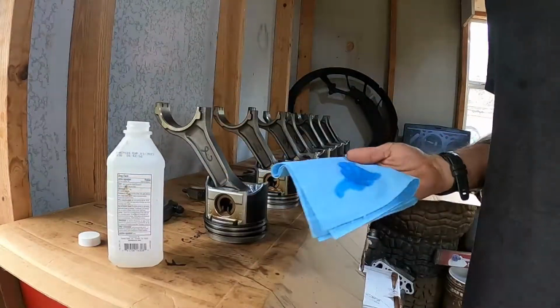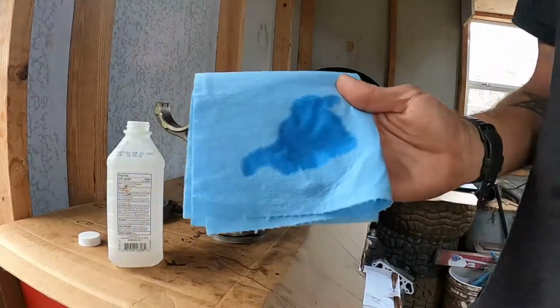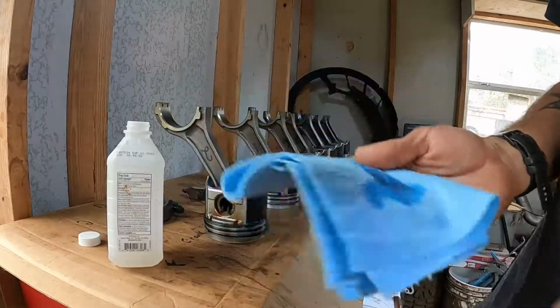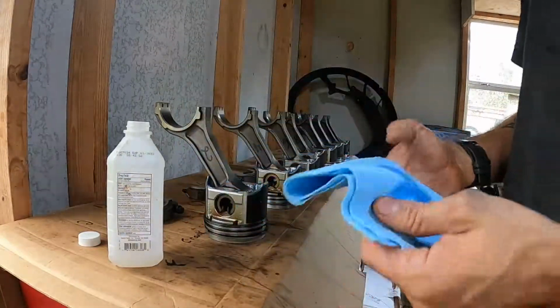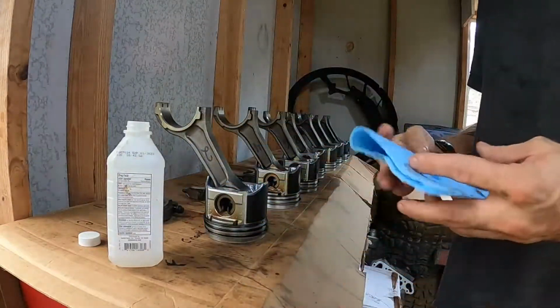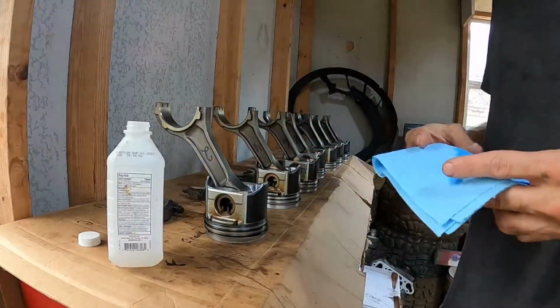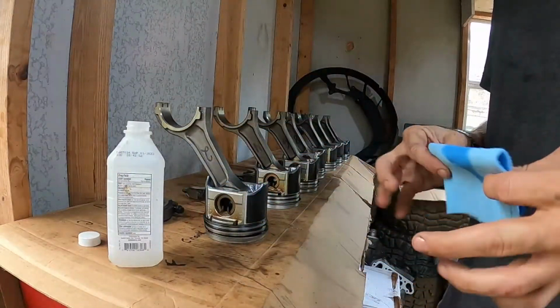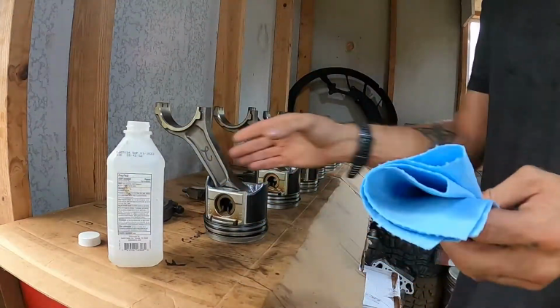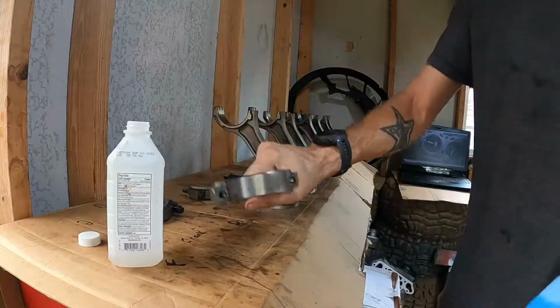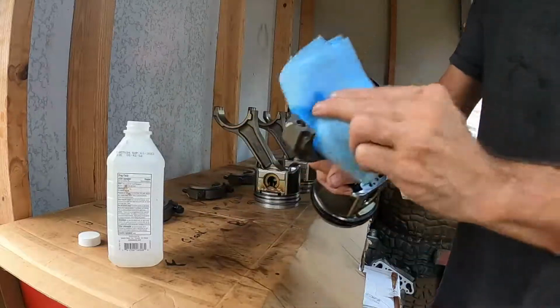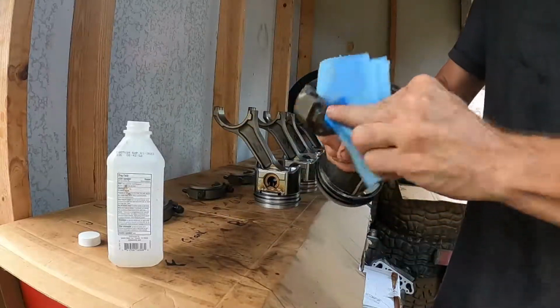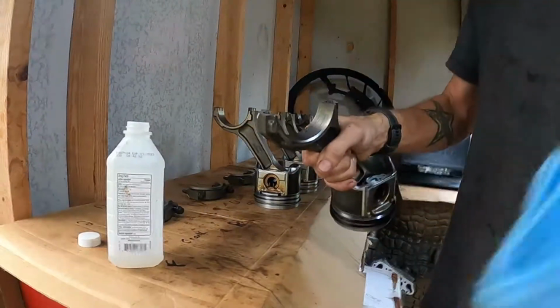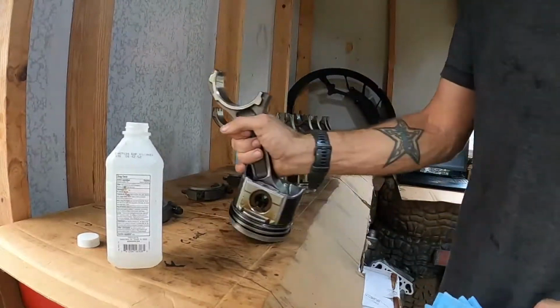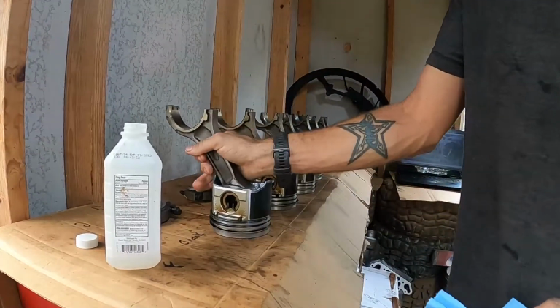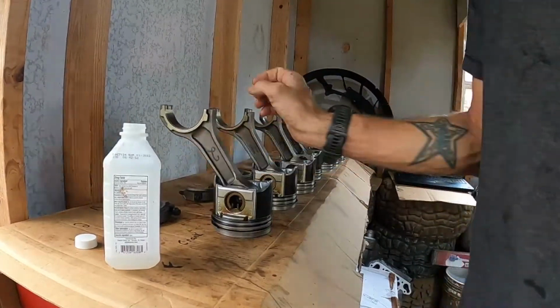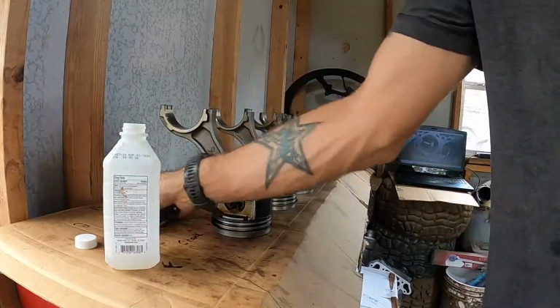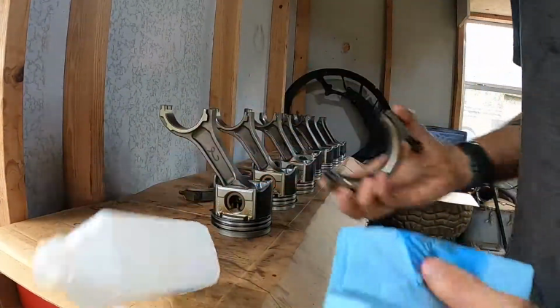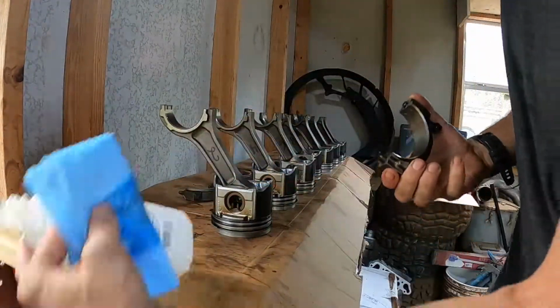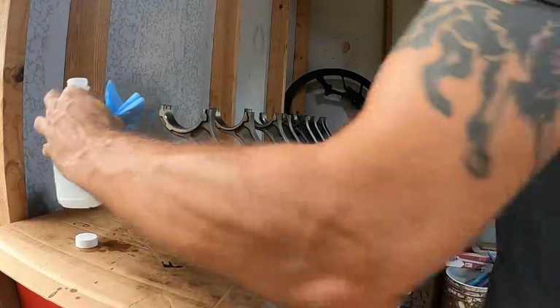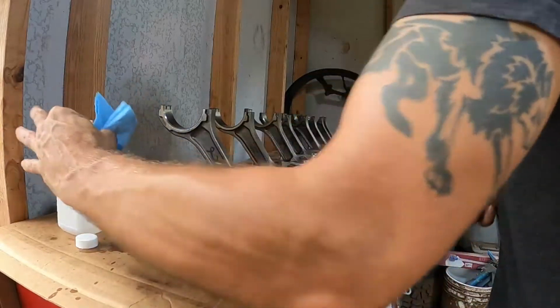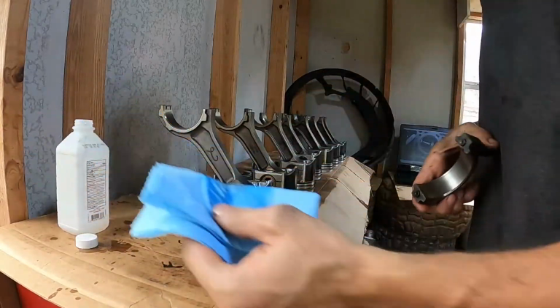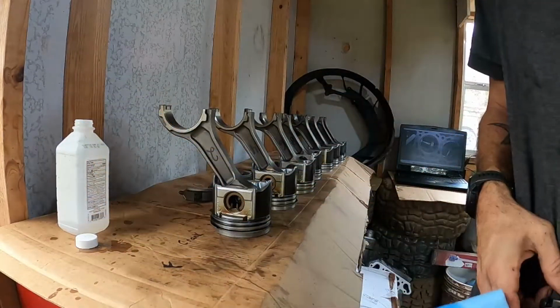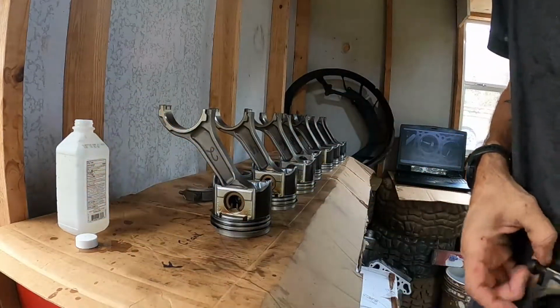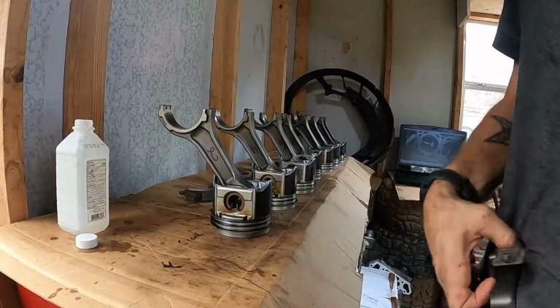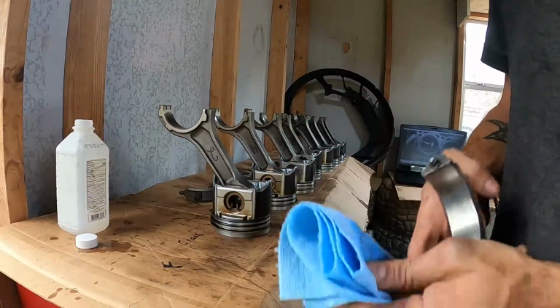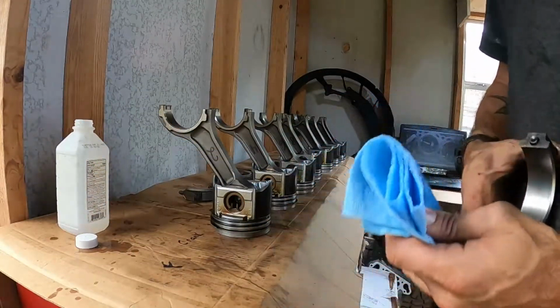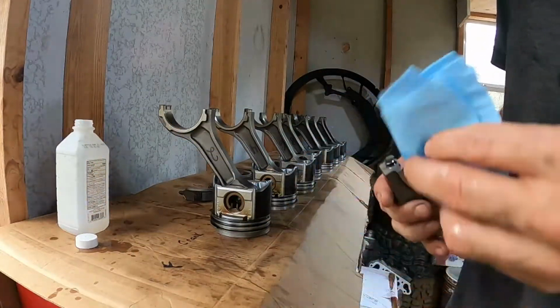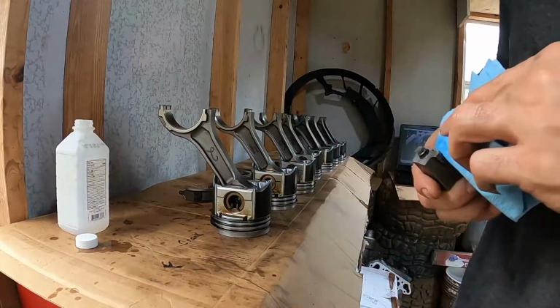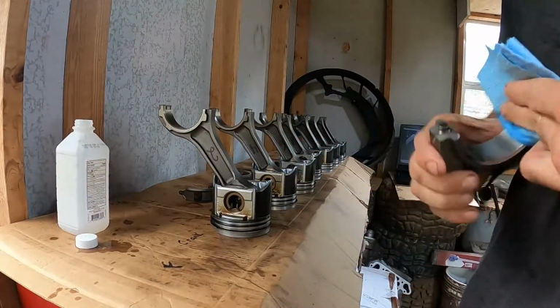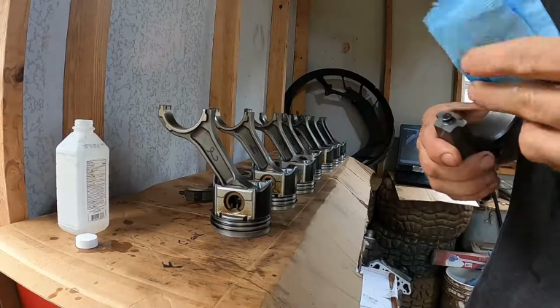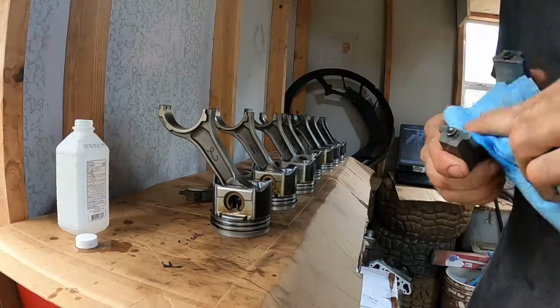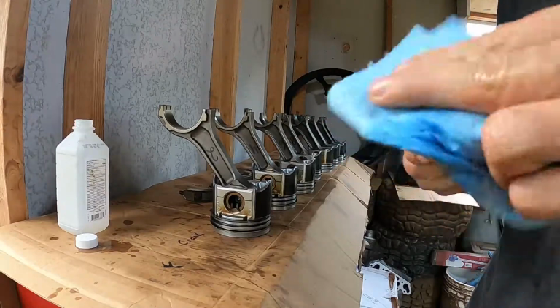Okay, so rubbing alcohol — we're back at this step and I am going to clean the mating surfaces for the bearings. Don't spill your alcohol all over the place while you're at it. Wow, that's burning my finger.